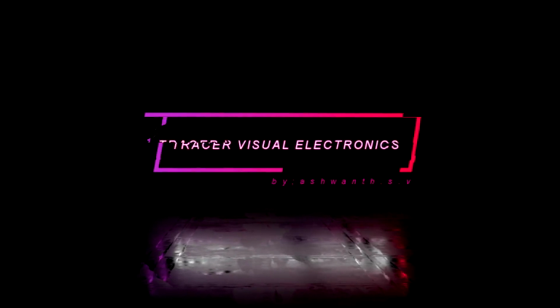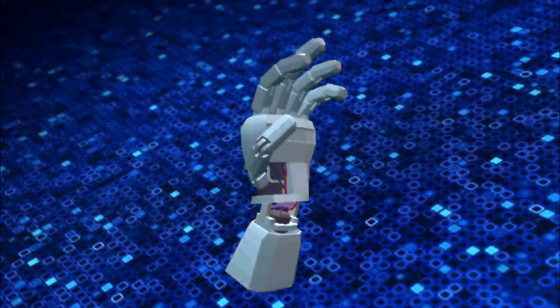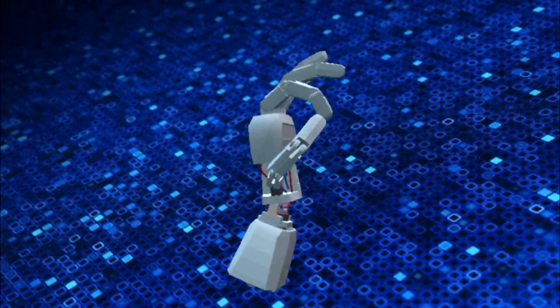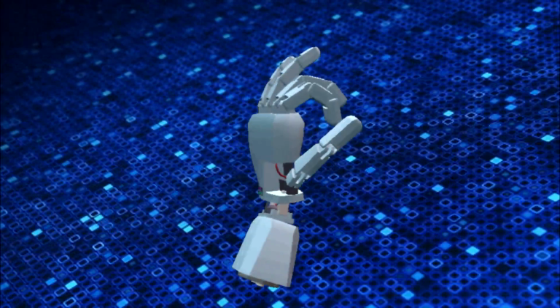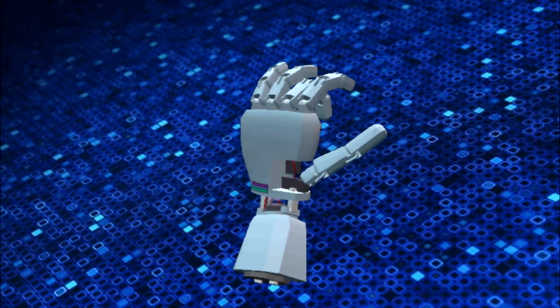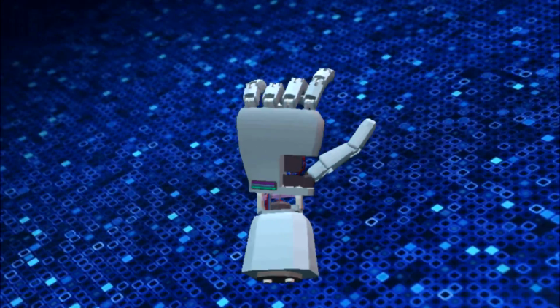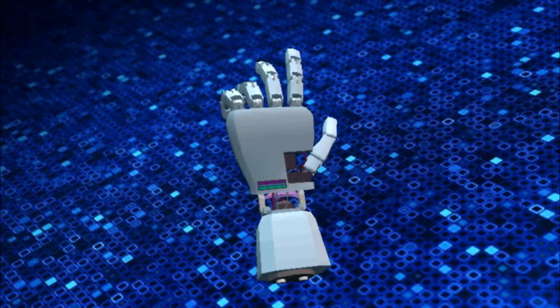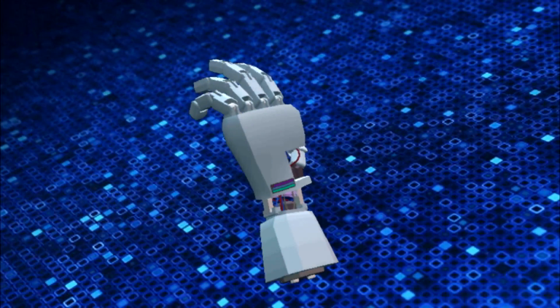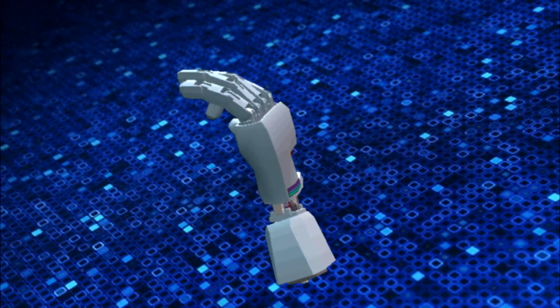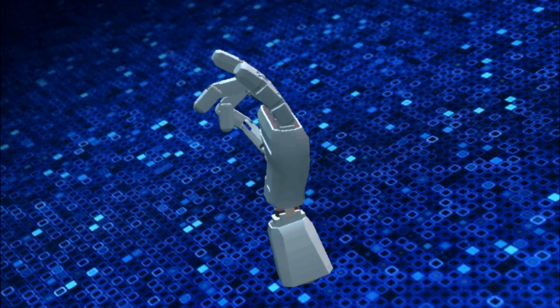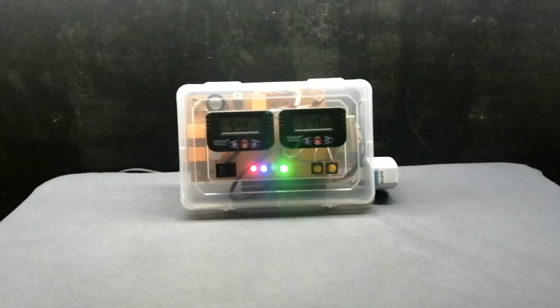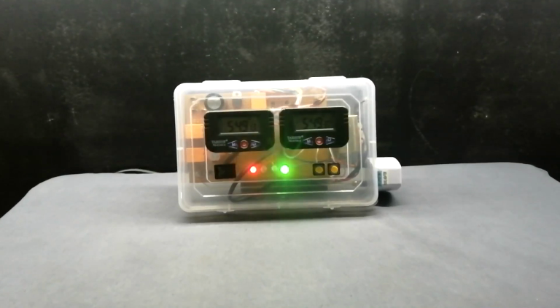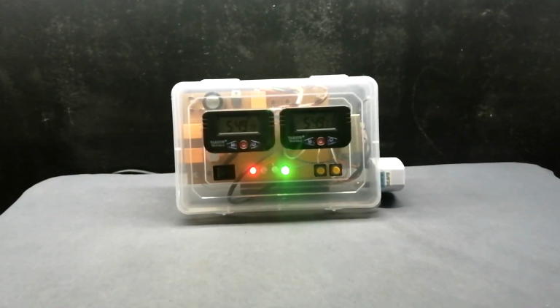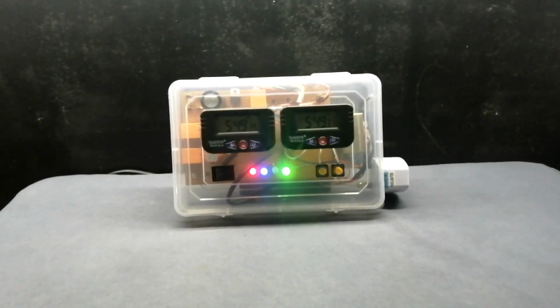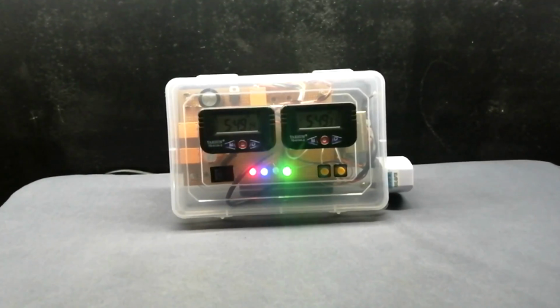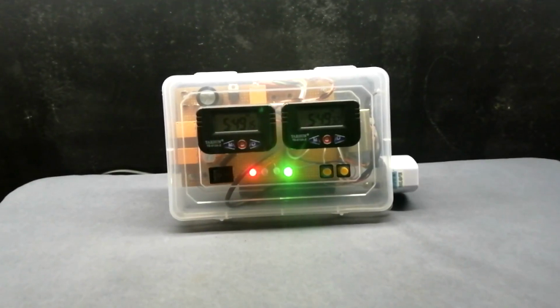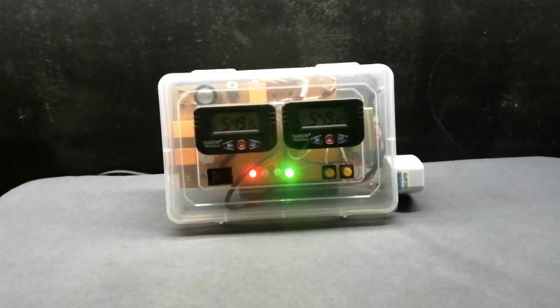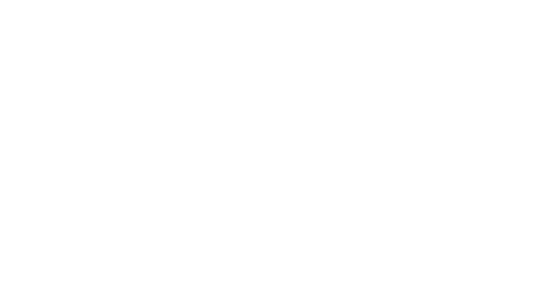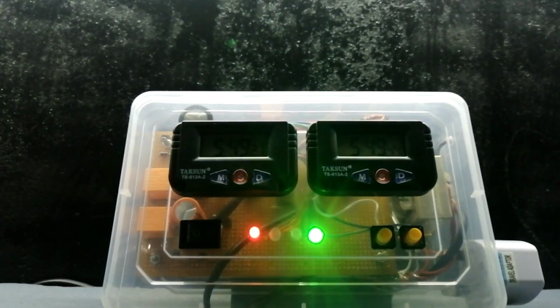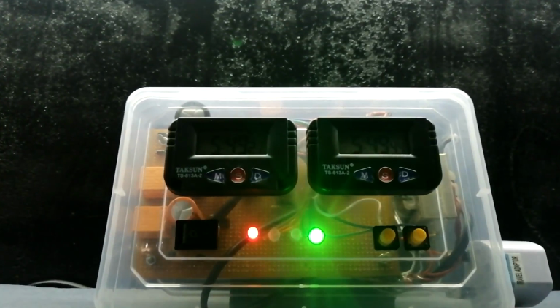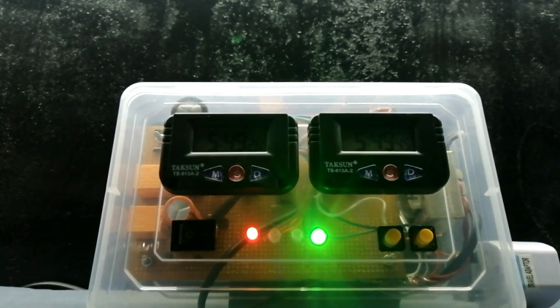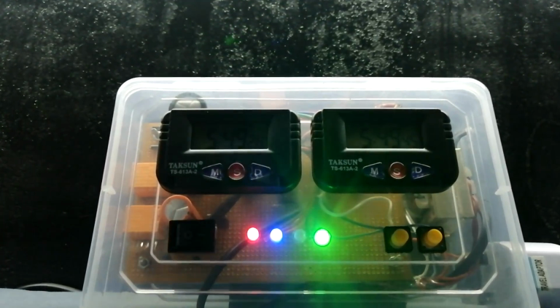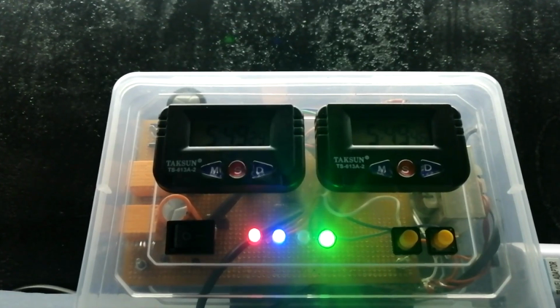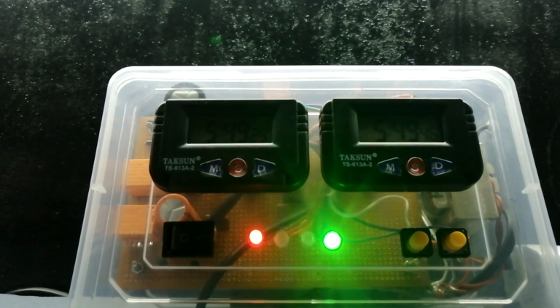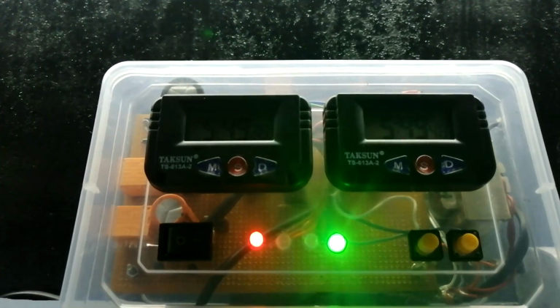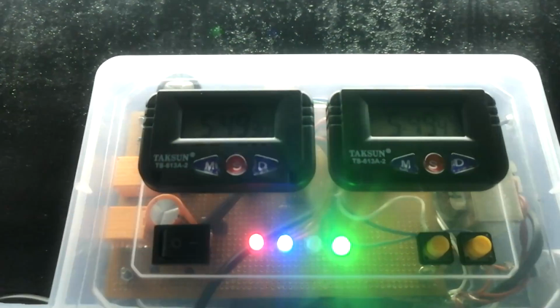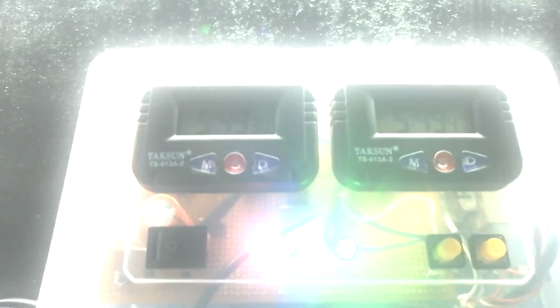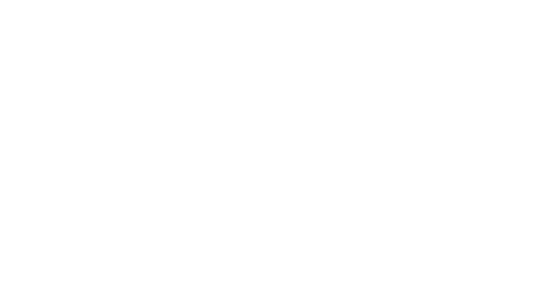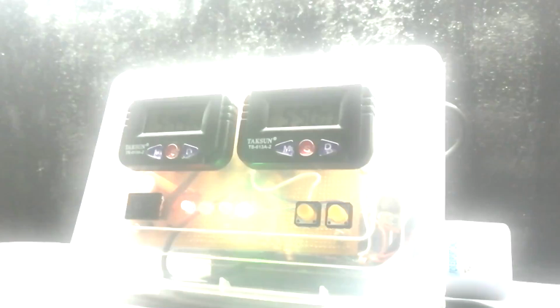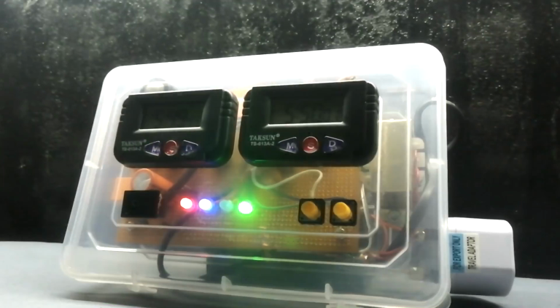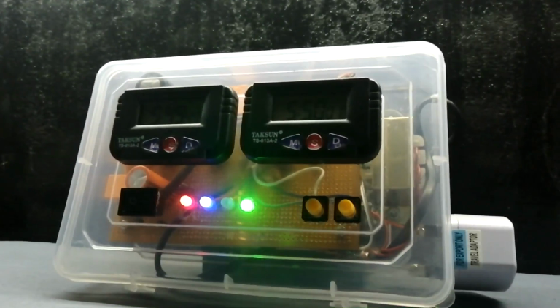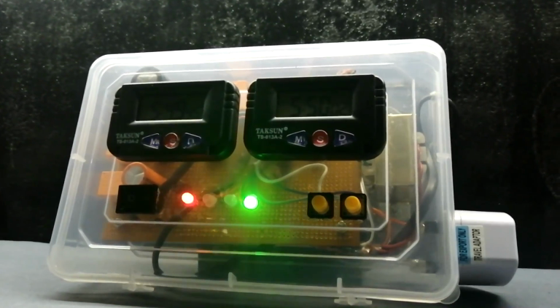Hey guys, welcome back. In this video I am going to show you how to make a timer switch. Timer switches are used to switch any kind of electronic devices on and off using accurately timed control.